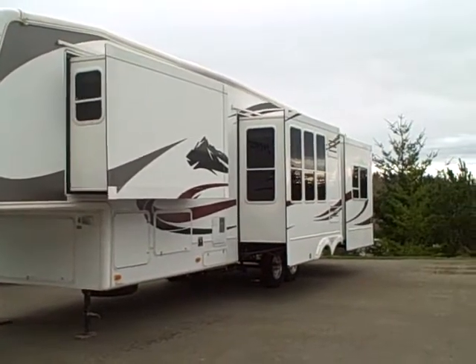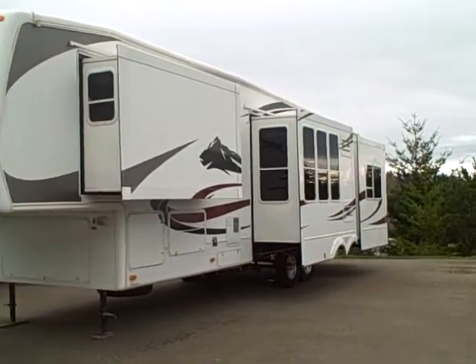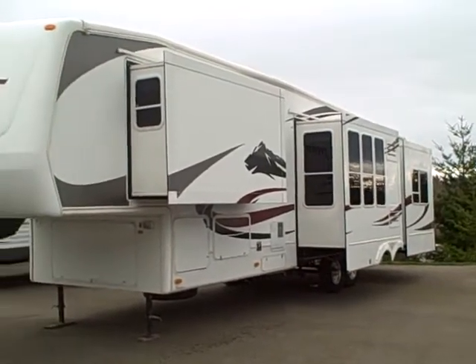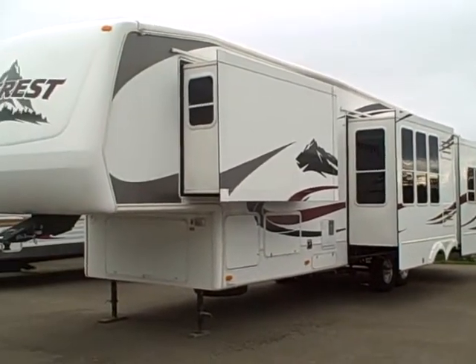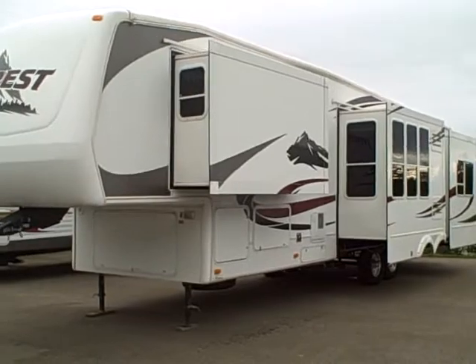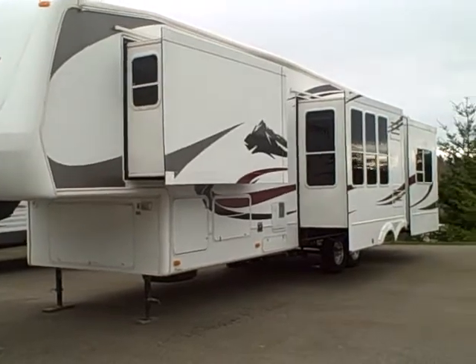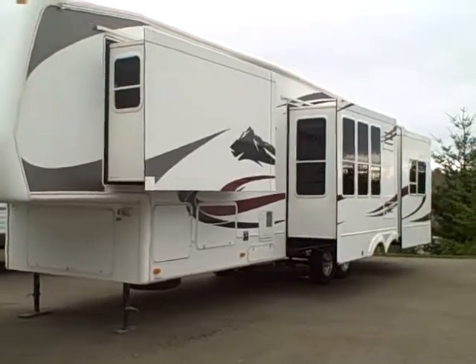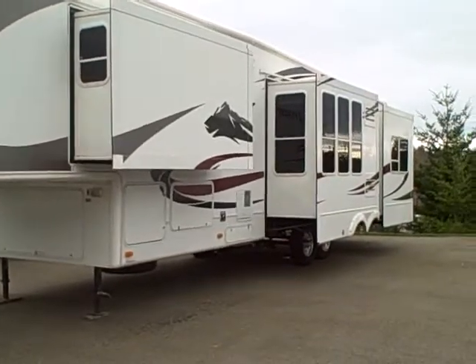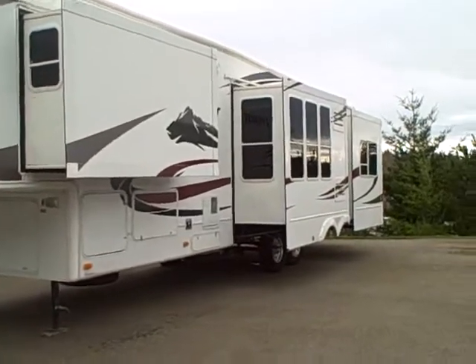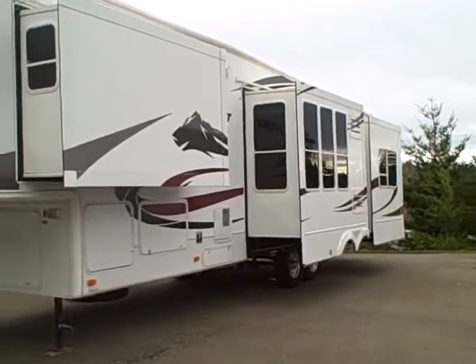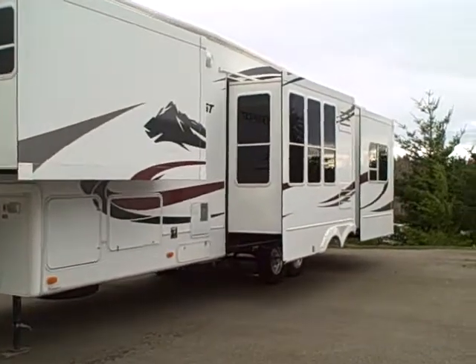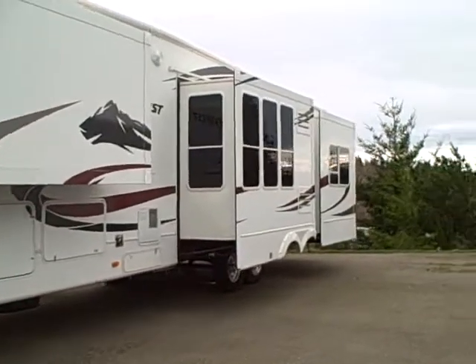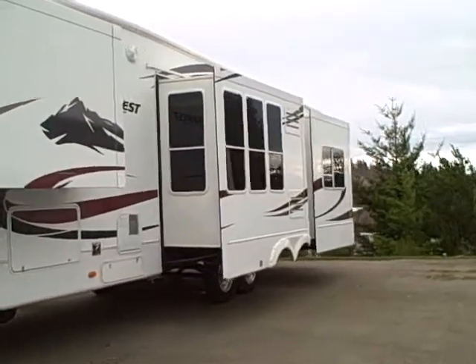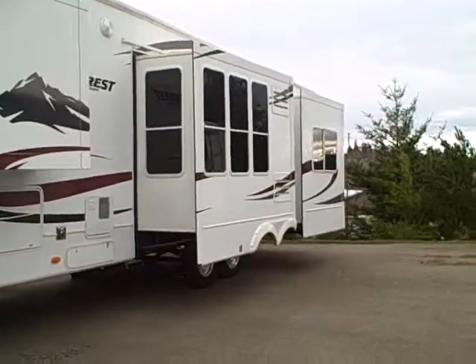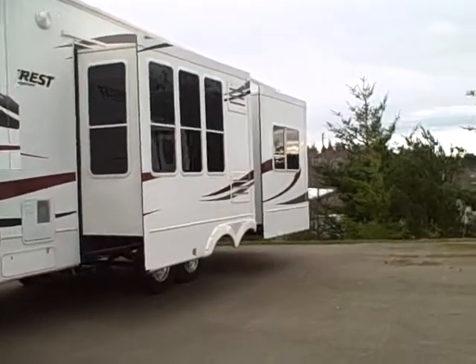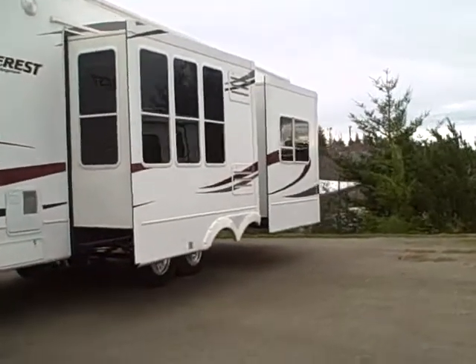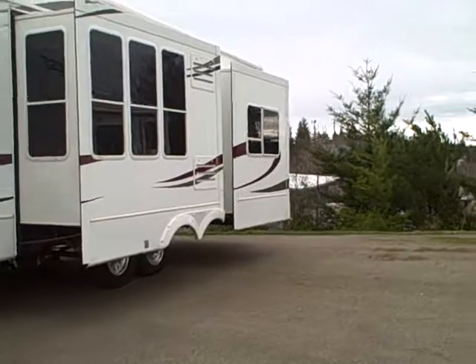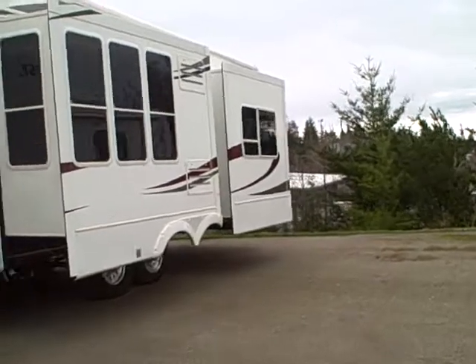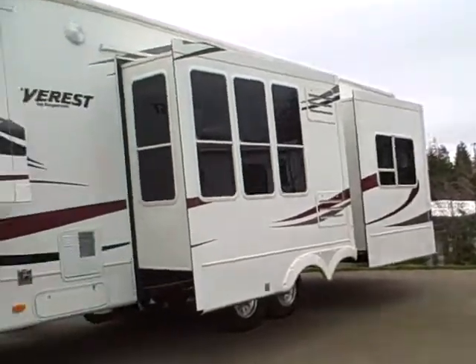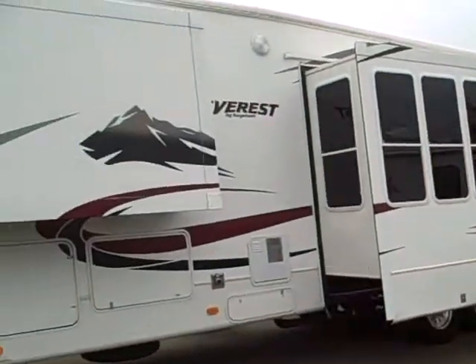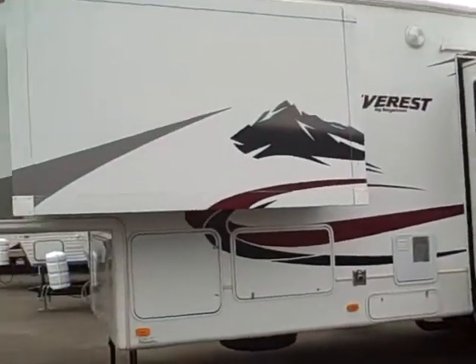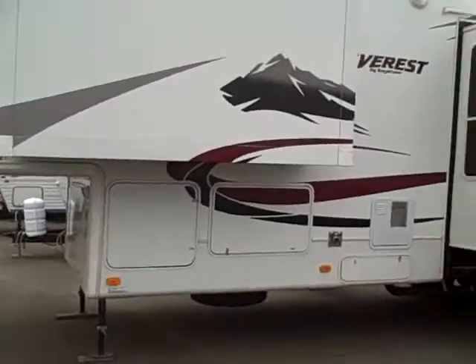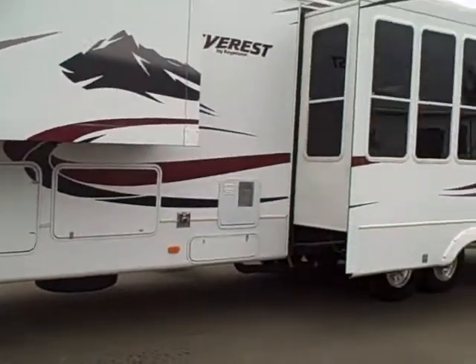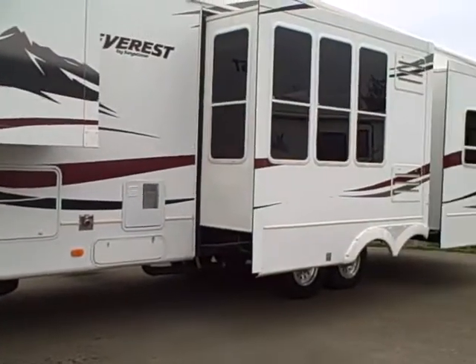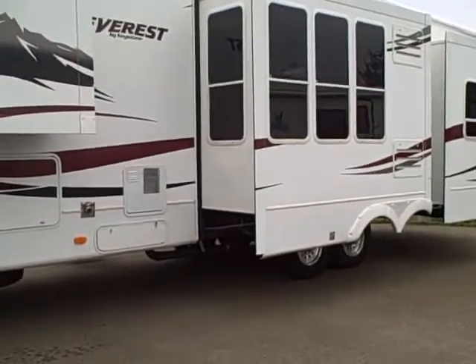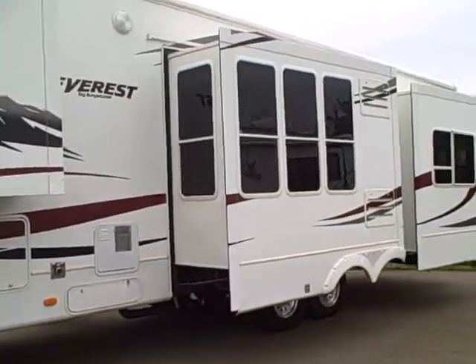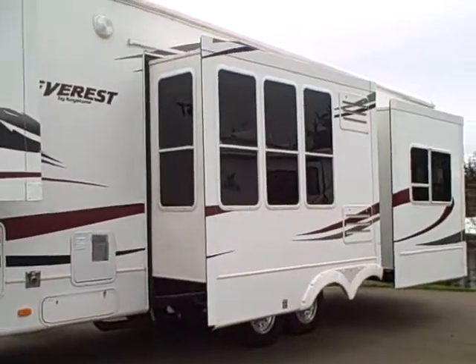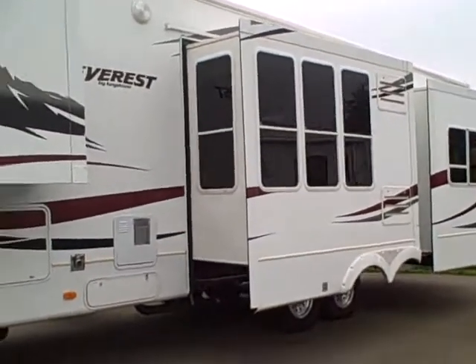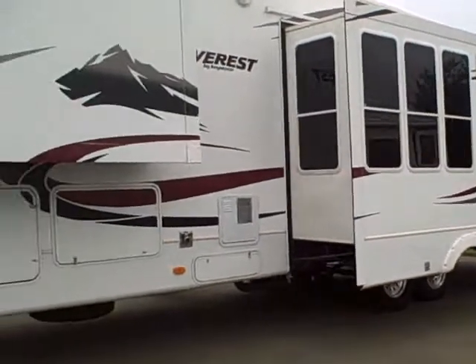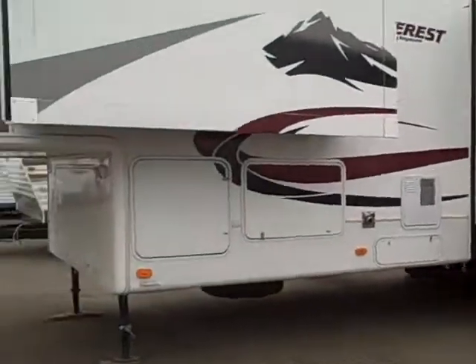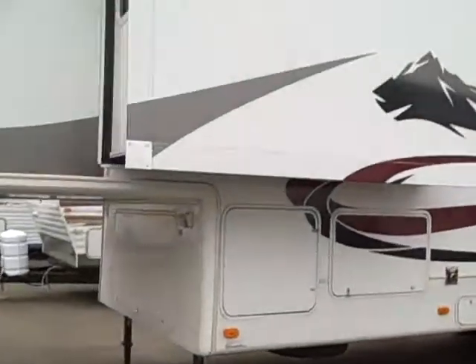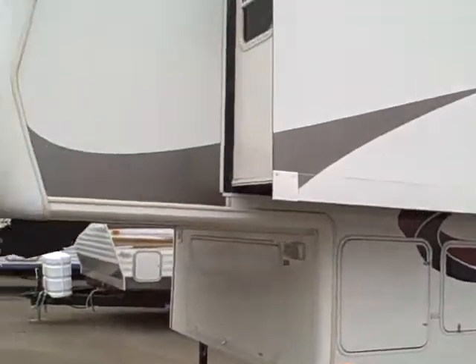This is a 36-foot, 4-slide, 5th wheel. It has a separate rear living room in the back. You can see the slide-outs — three on this side. Vinyl graphics are all in great shape. It has the atrium windows too, which make for a nice view.